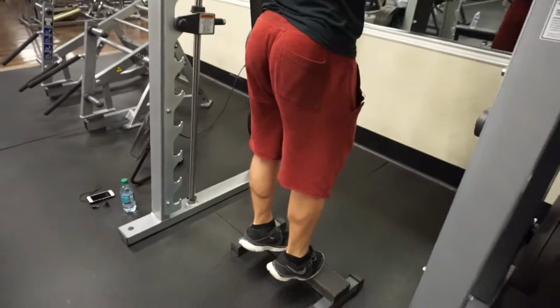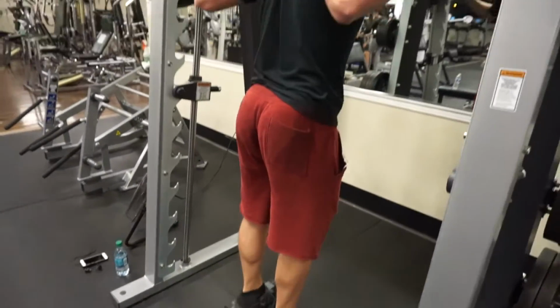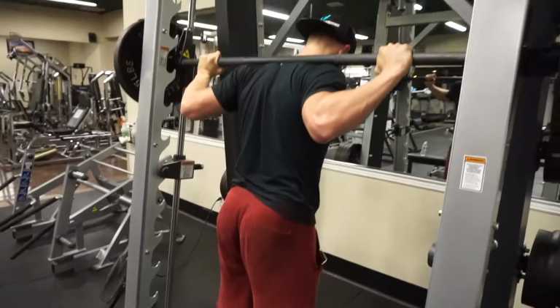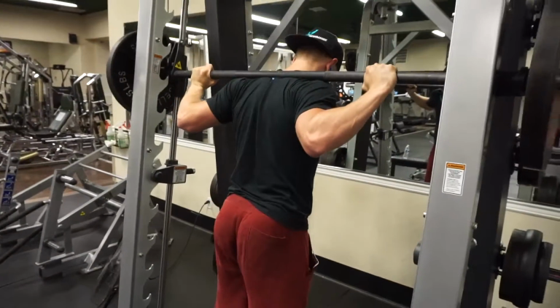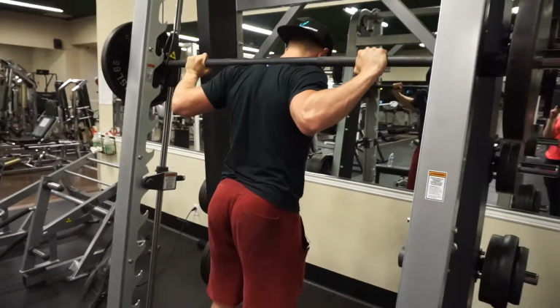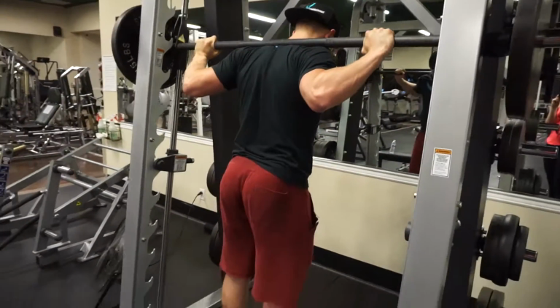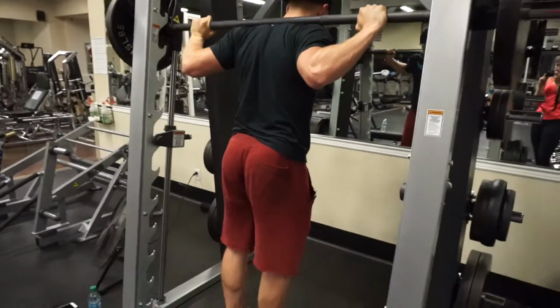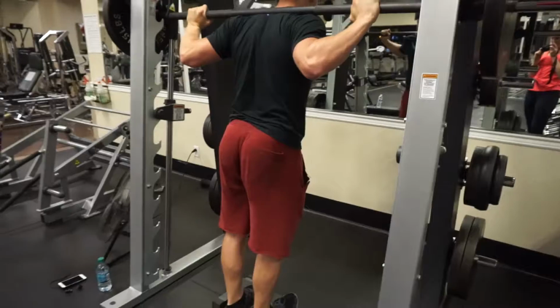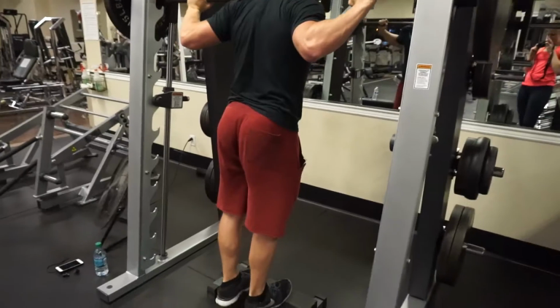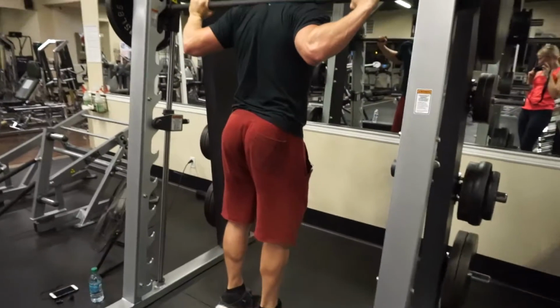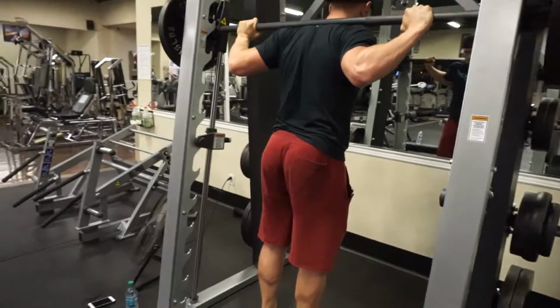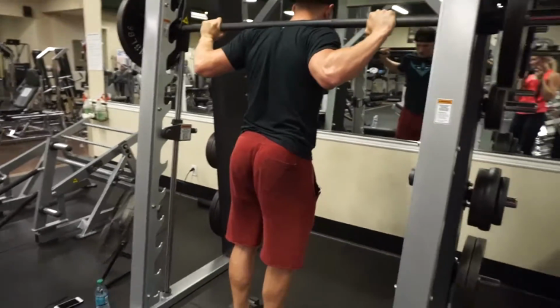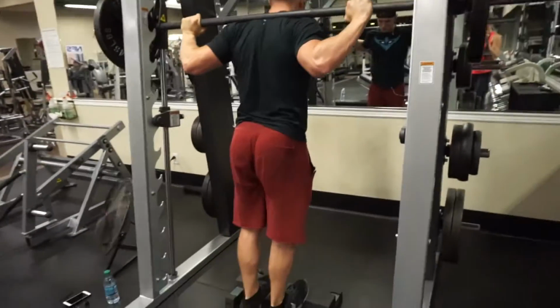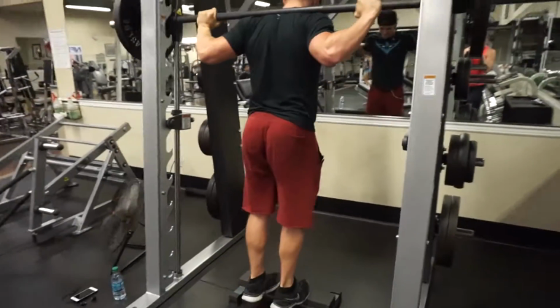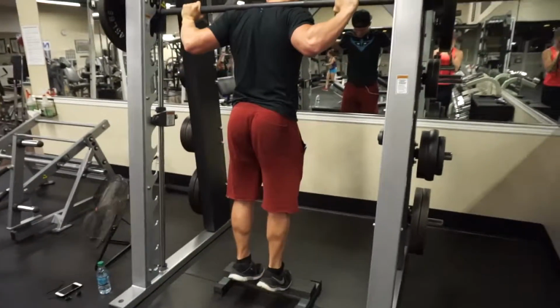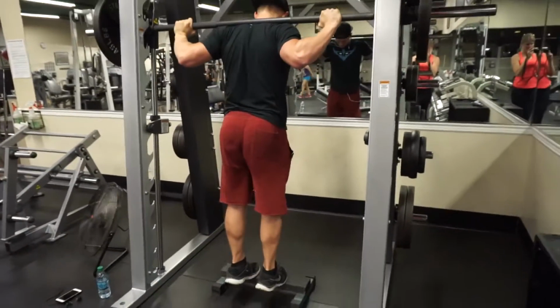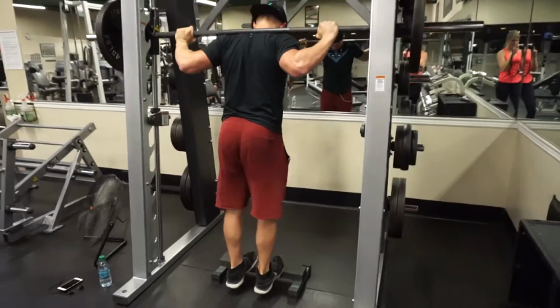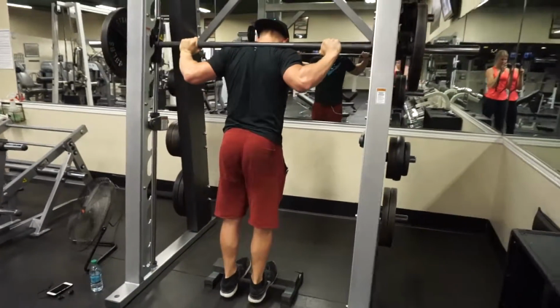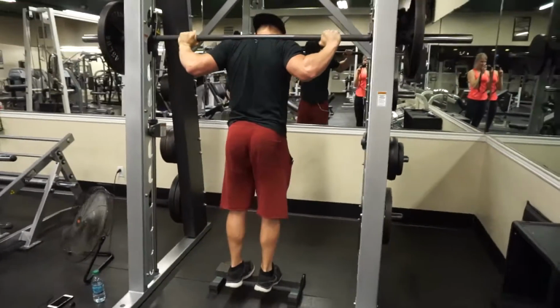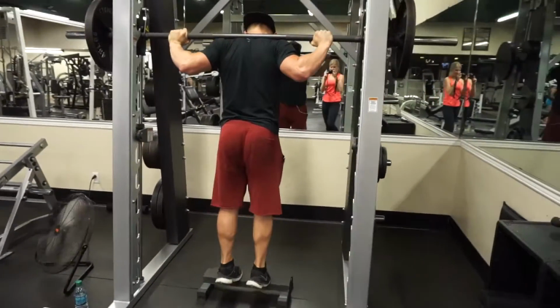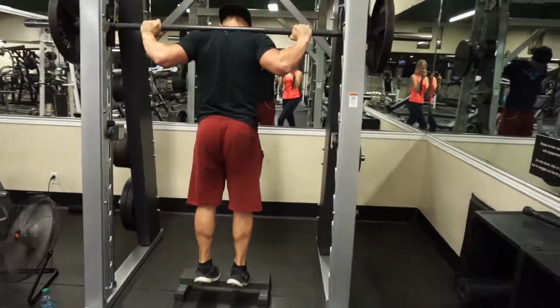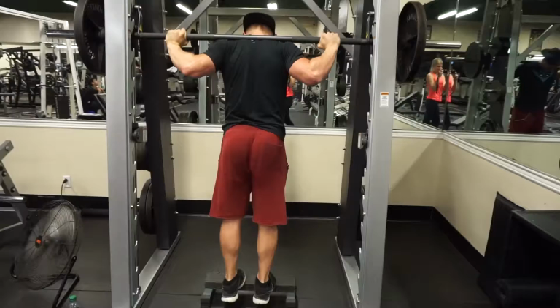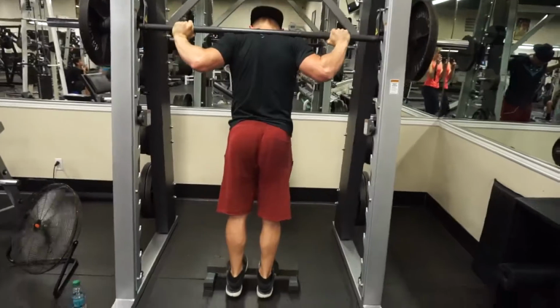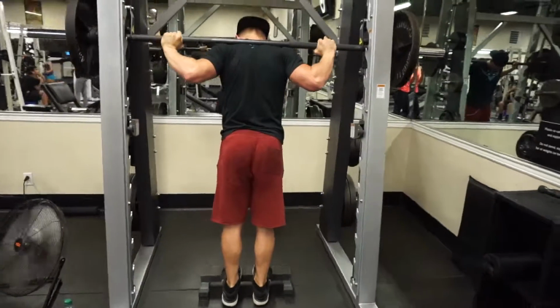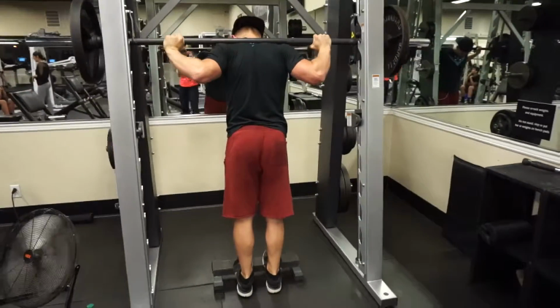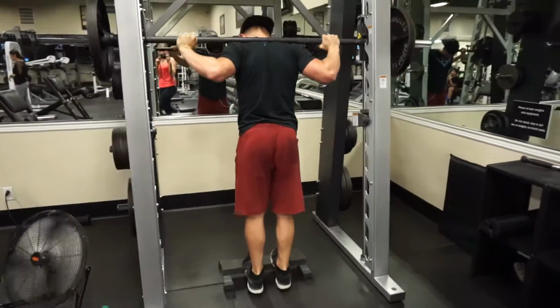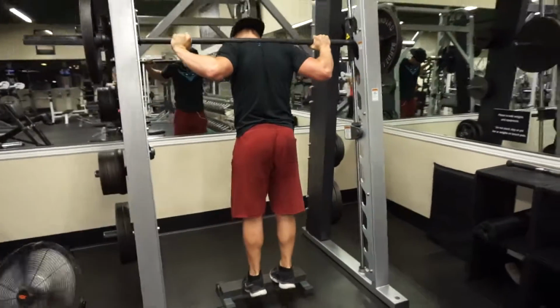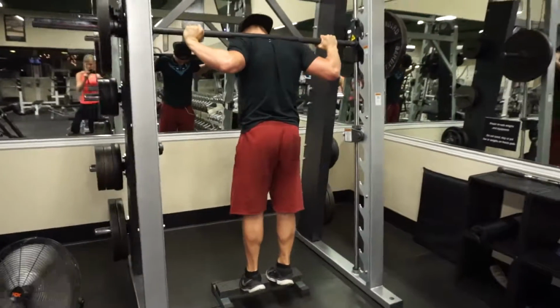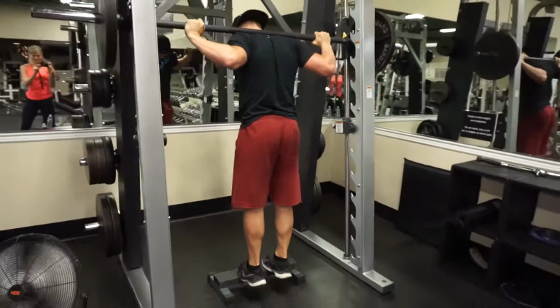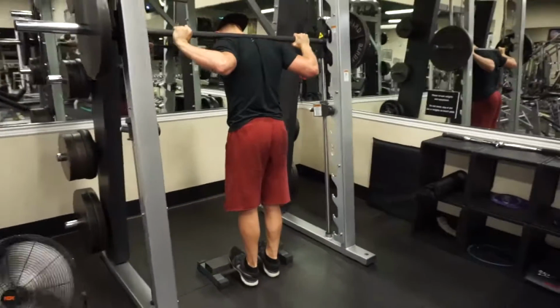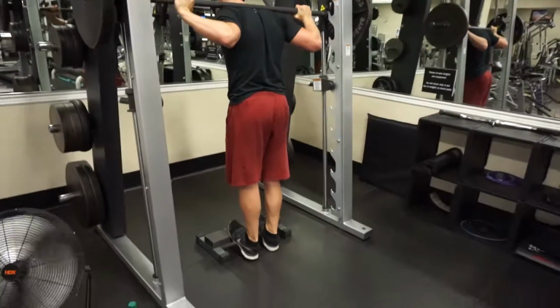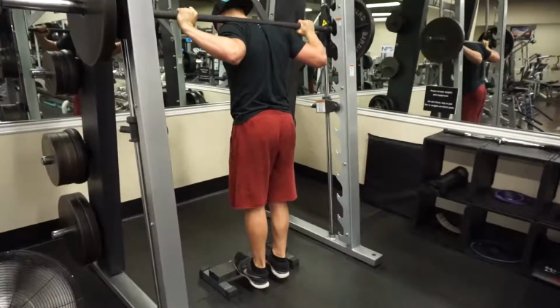Just a standard Smith machine press with a little calf extension. Let me know if you guys try this workout out and see how it is — peace!